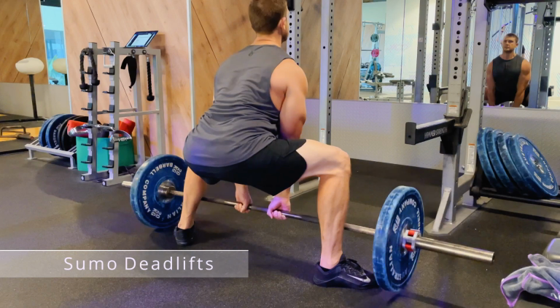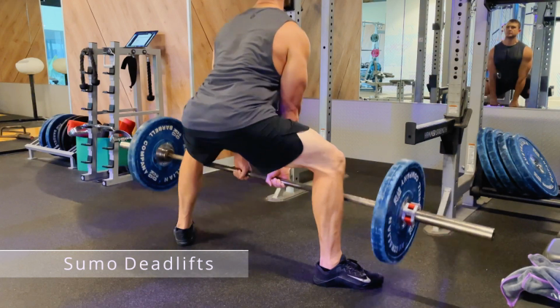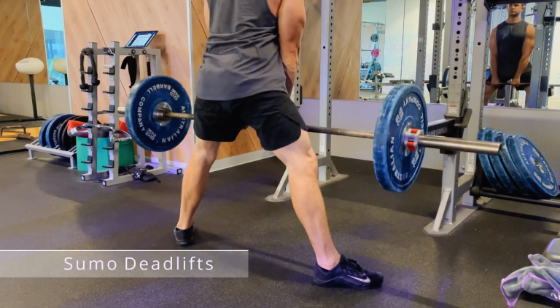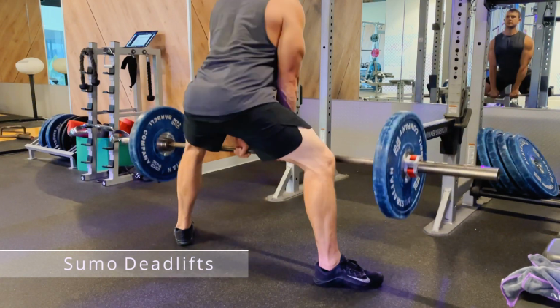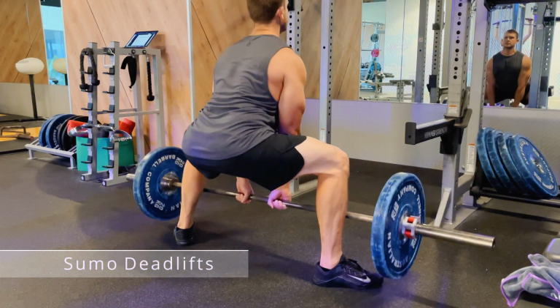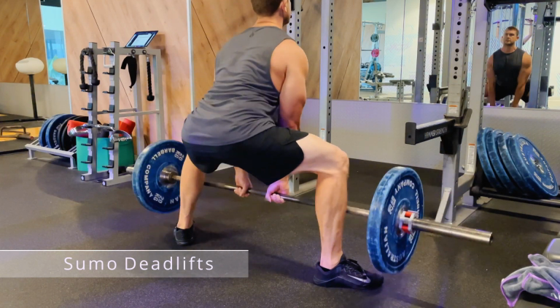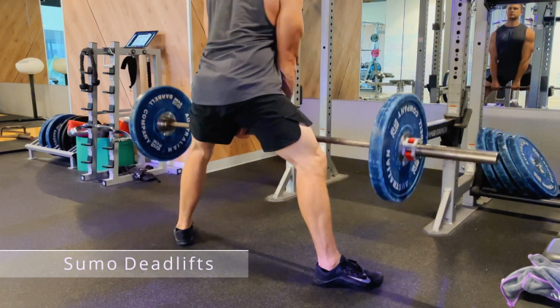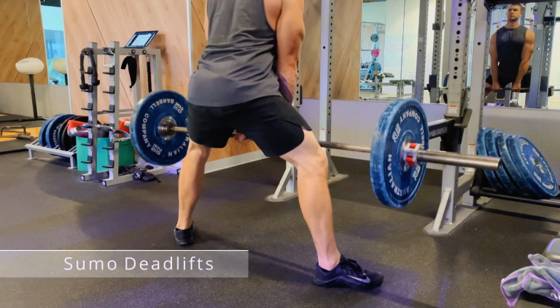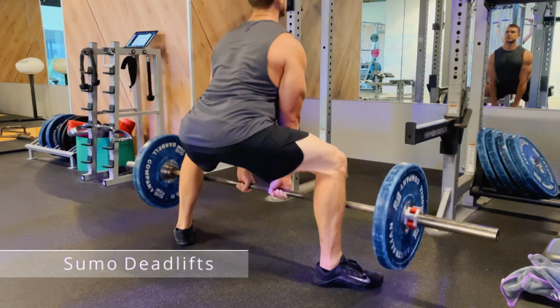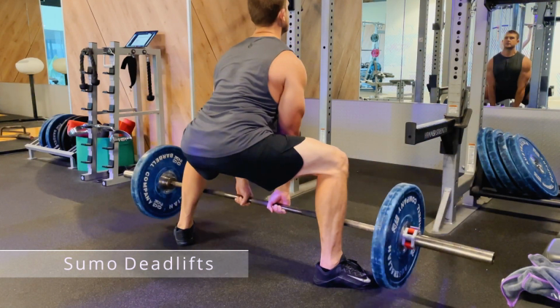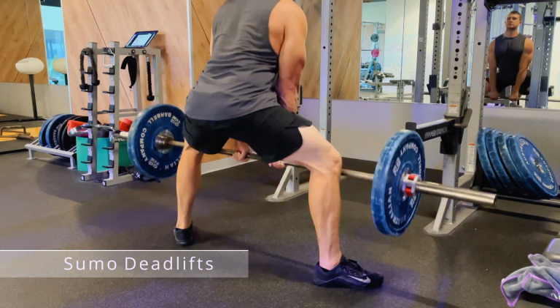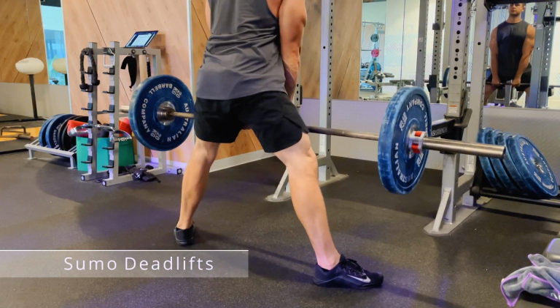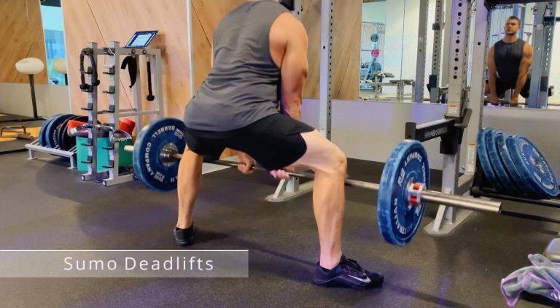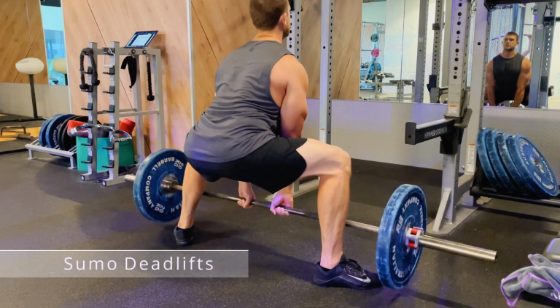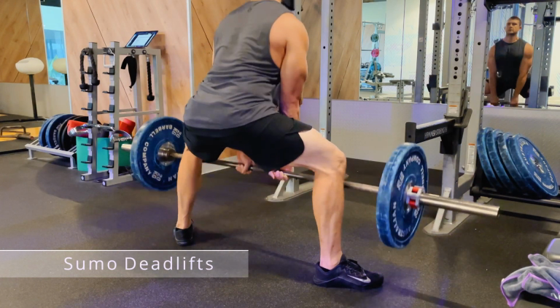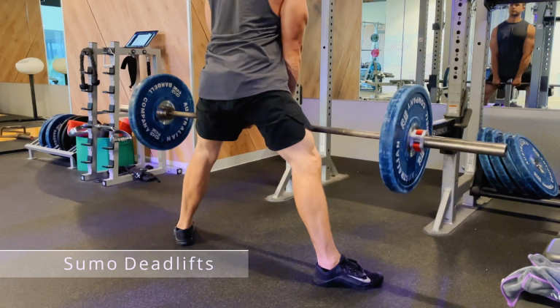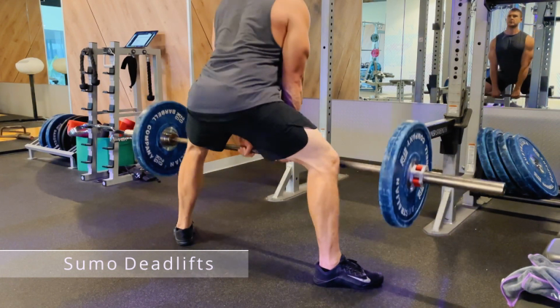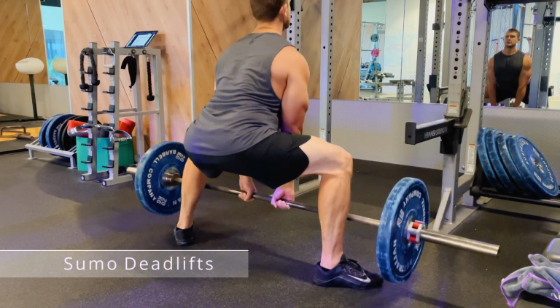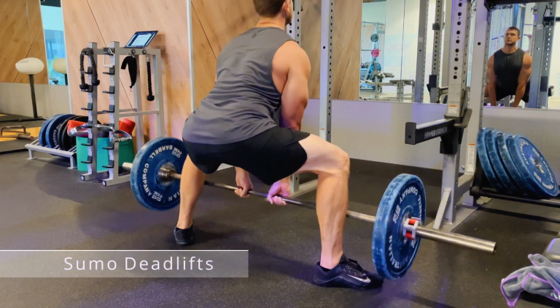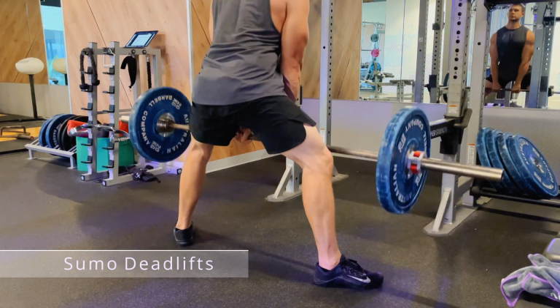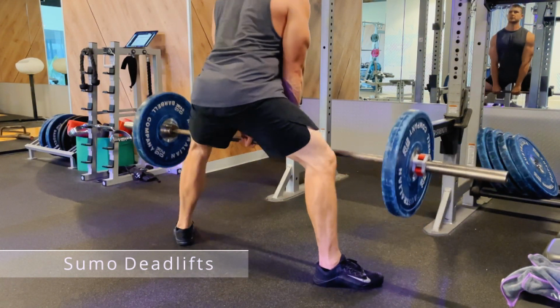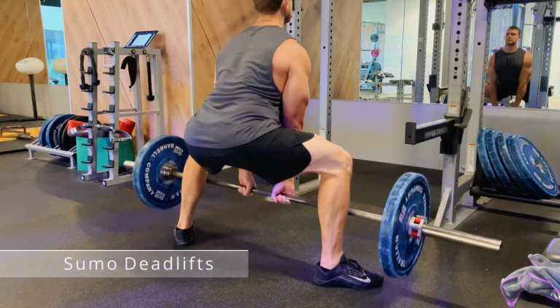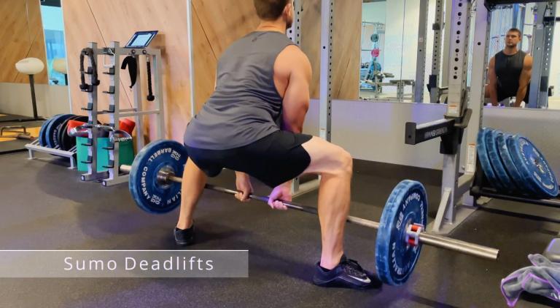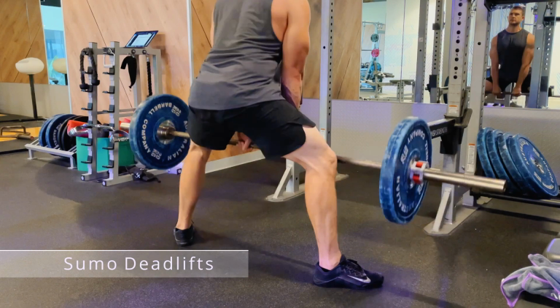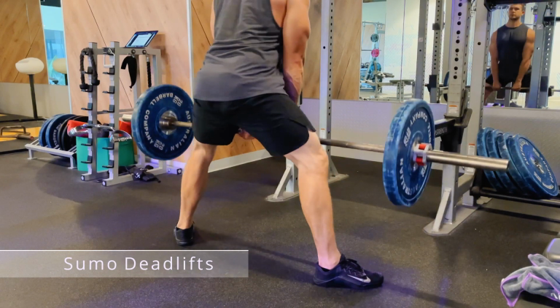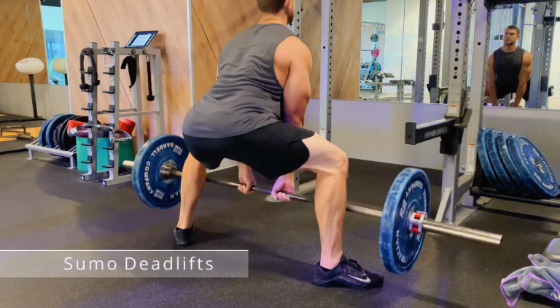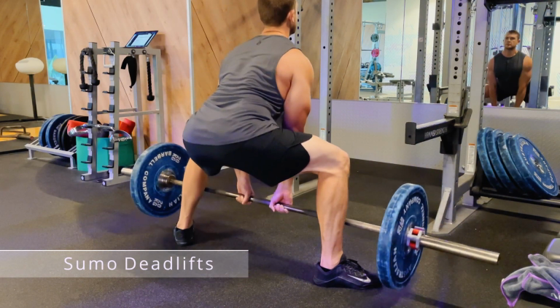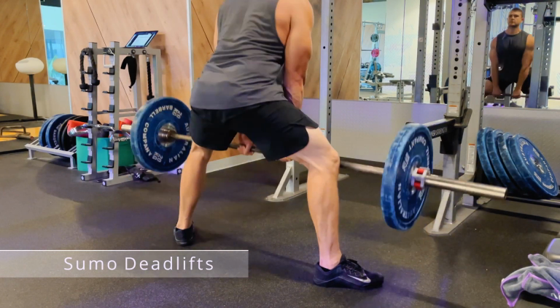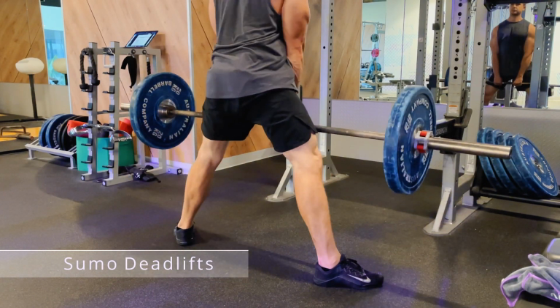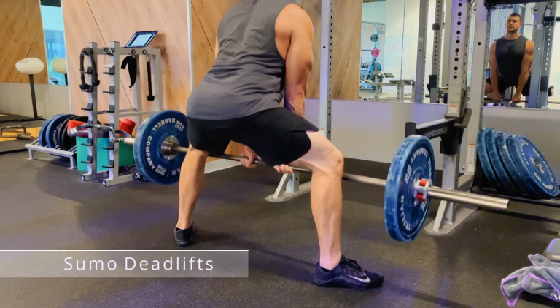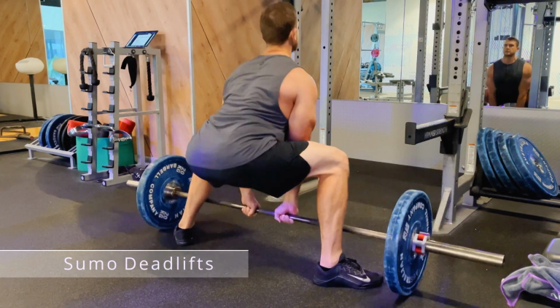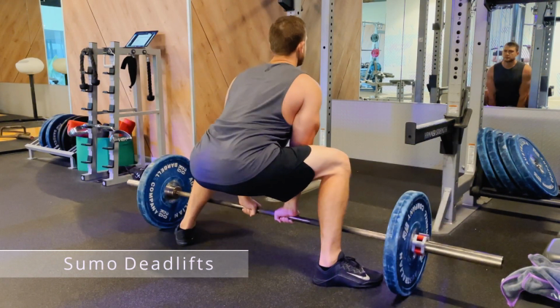Then reach down and grab the bar with a fairly narrow grip. You want to stick your chest out and then extend the weight up by extending your legs. The weight will be felt heavily on your quads as well as your back muscles.